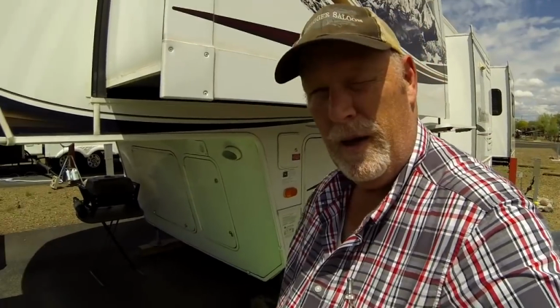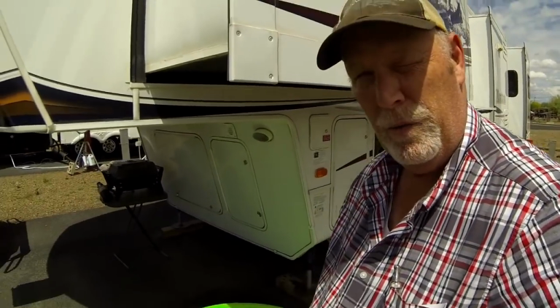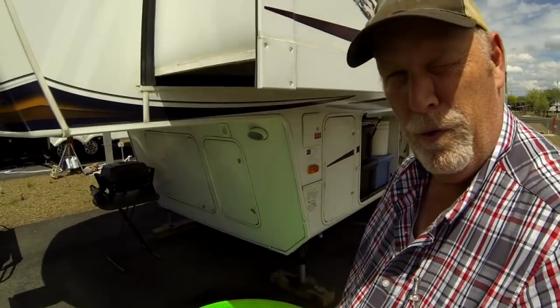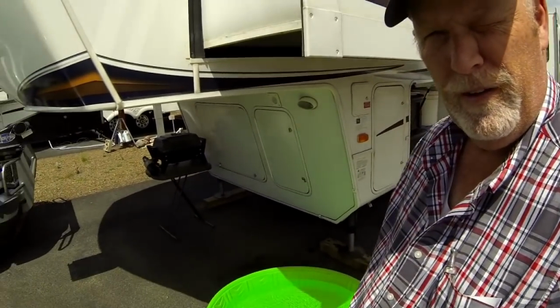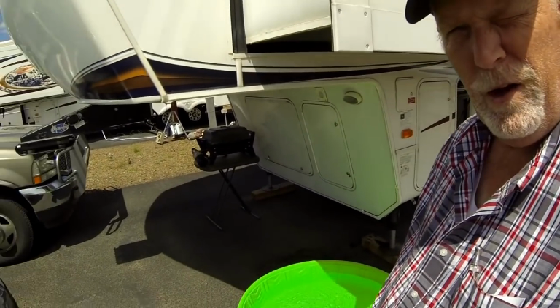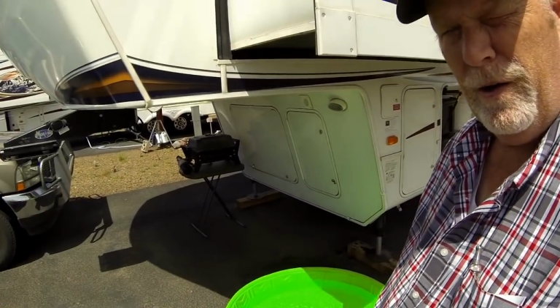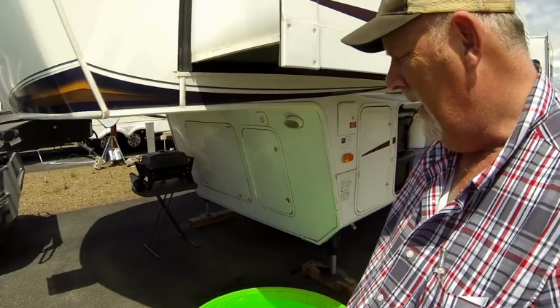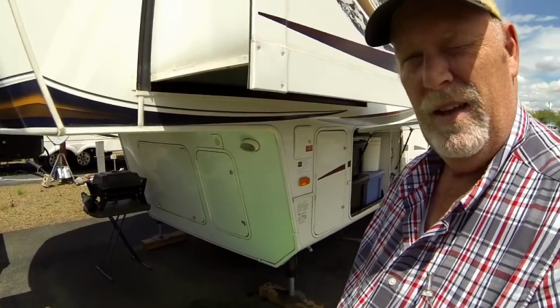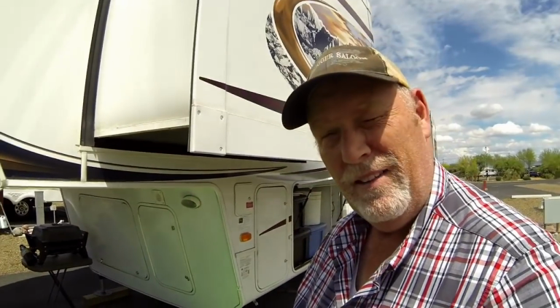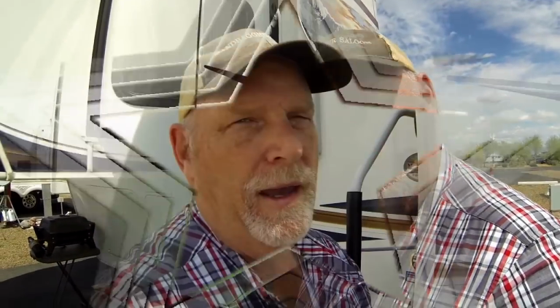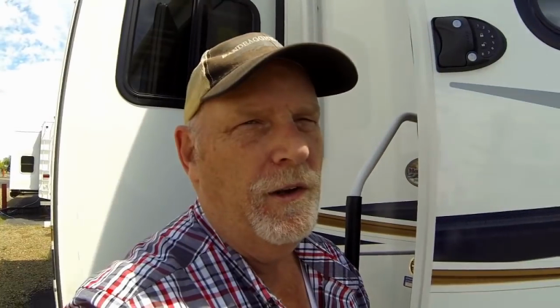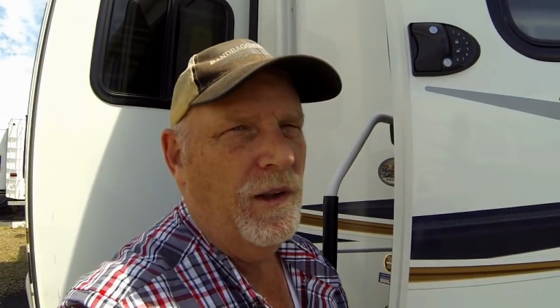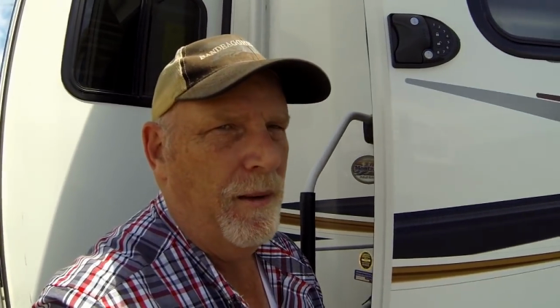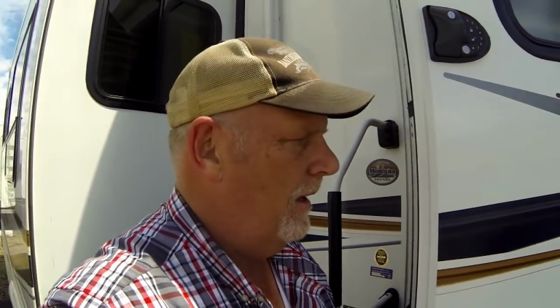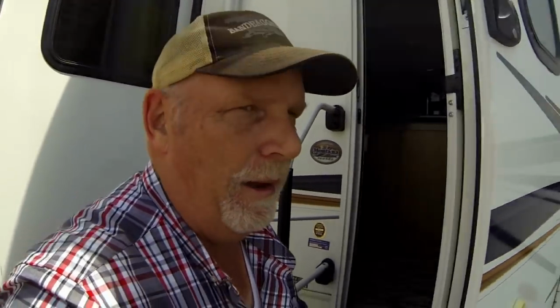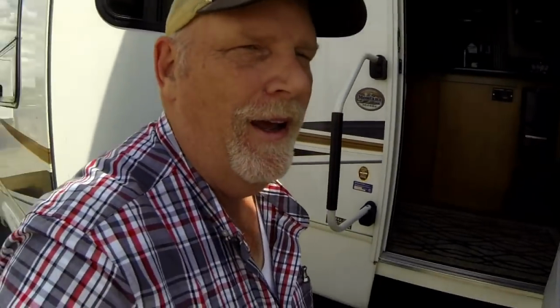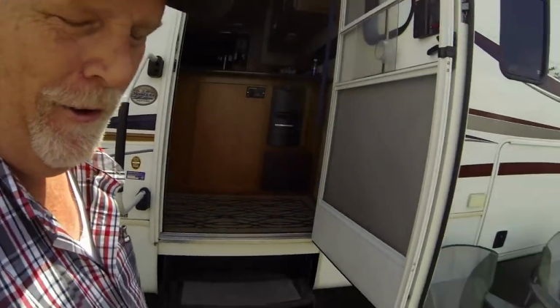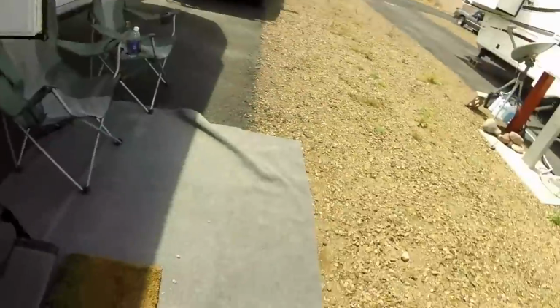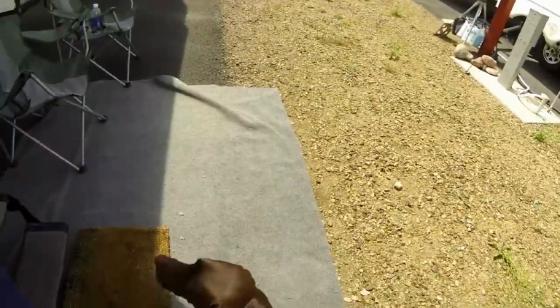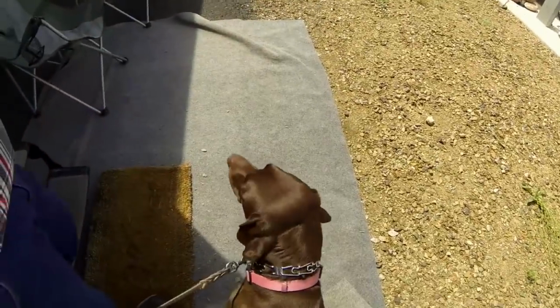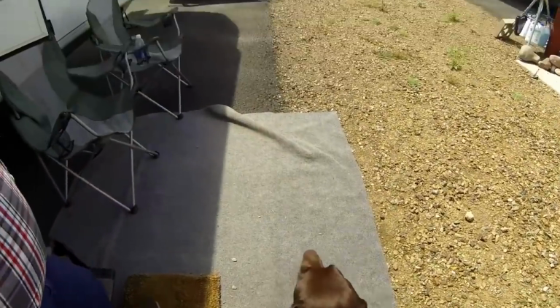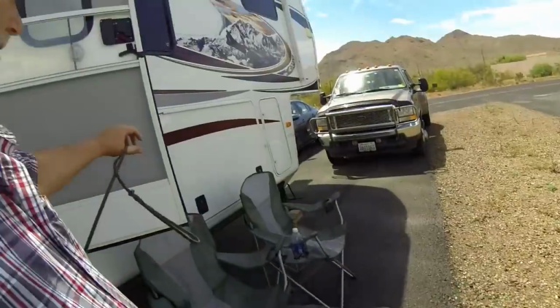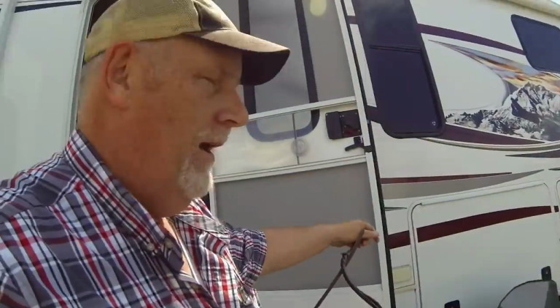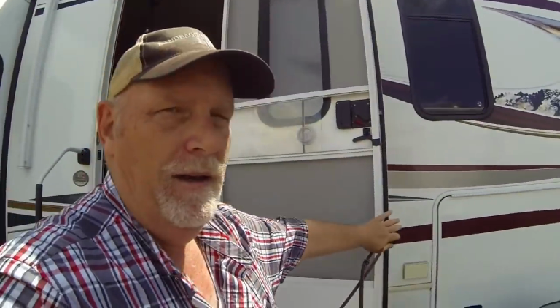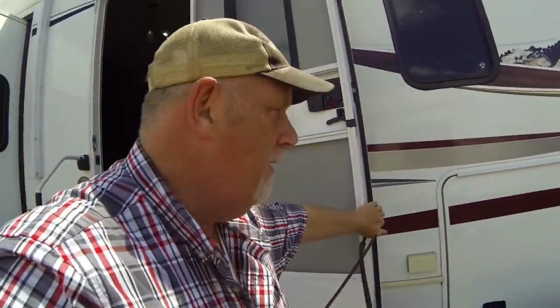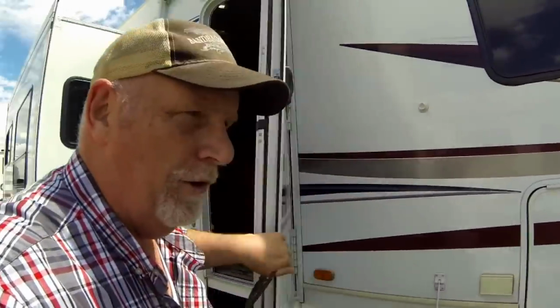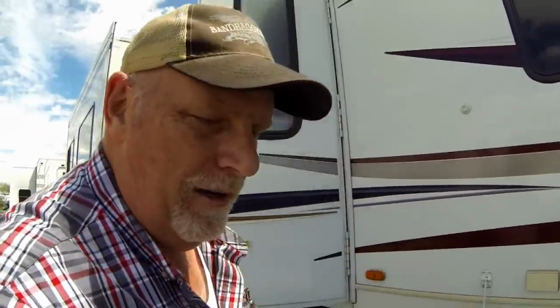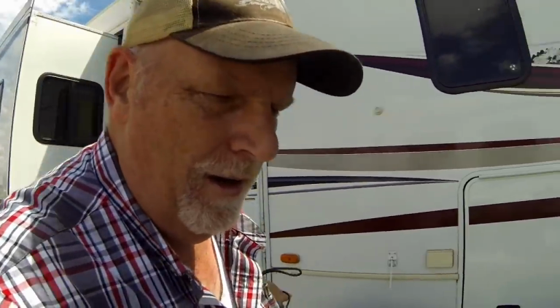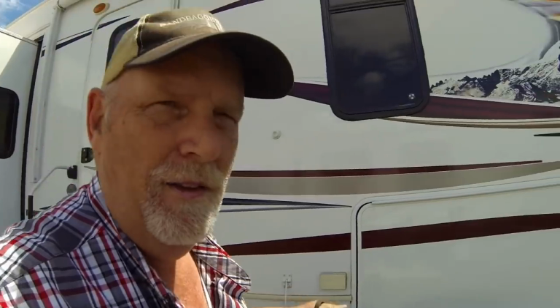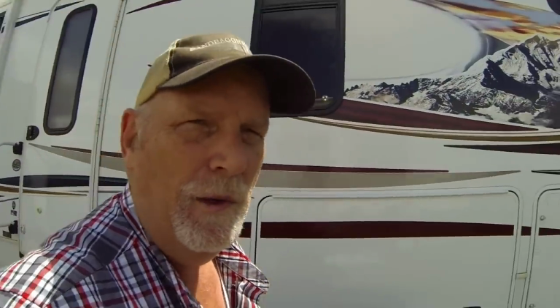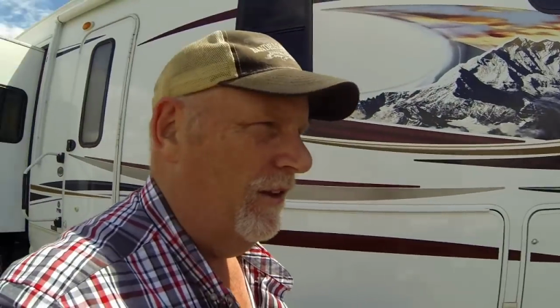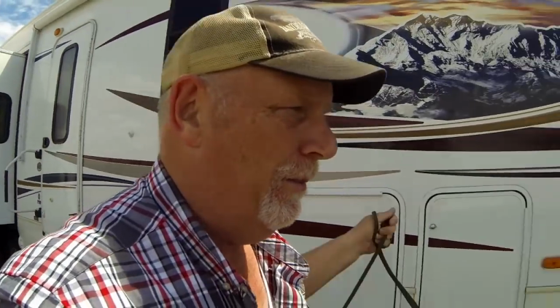Okay, so we got her pool all filled up. We're going to go get her and see if she likes it. She always knows something's up, but I'll put her collar on. She's with me right here. Let me get the door shut. Let's go see what she thinks of her new pool.